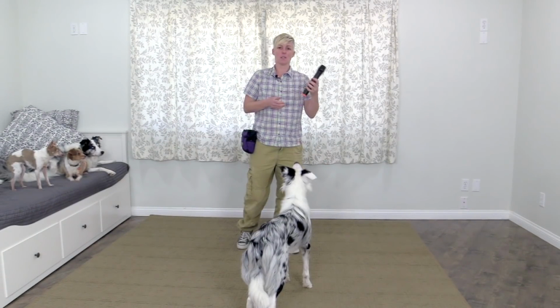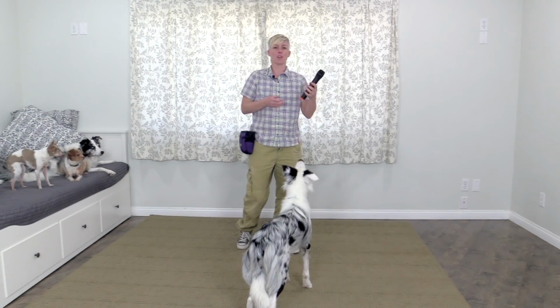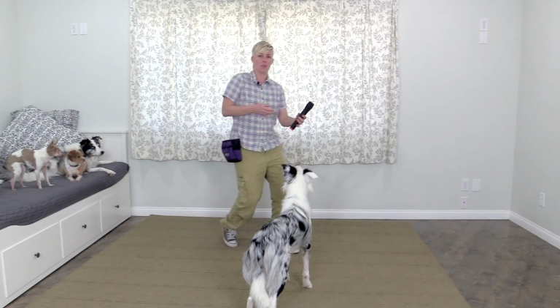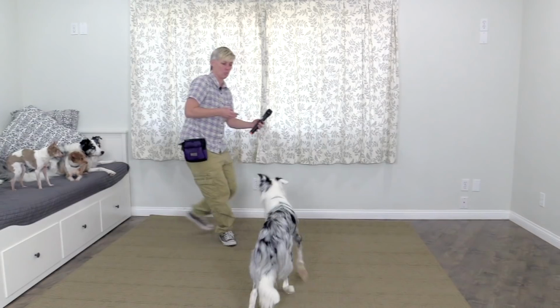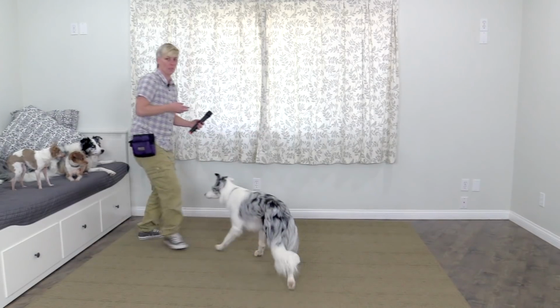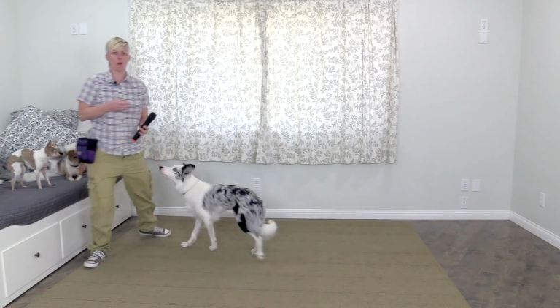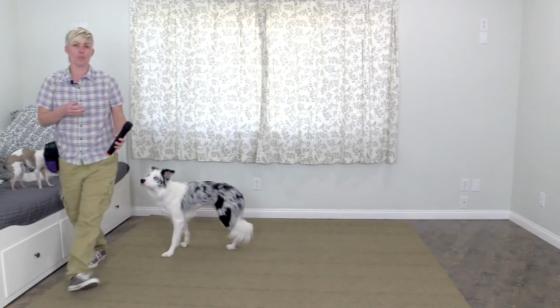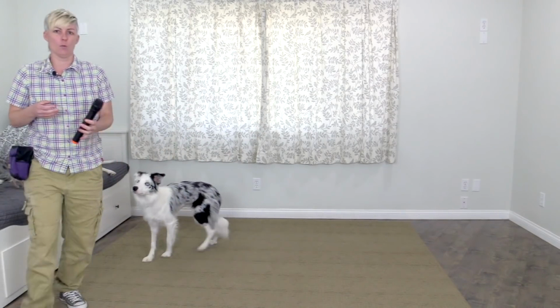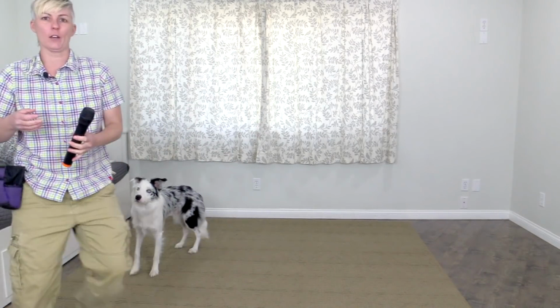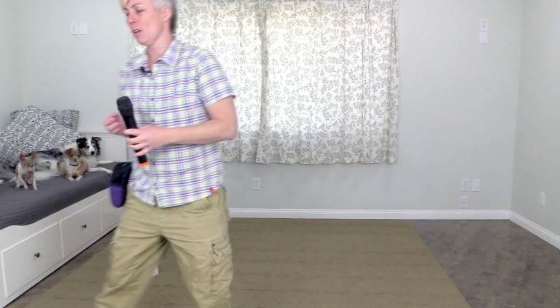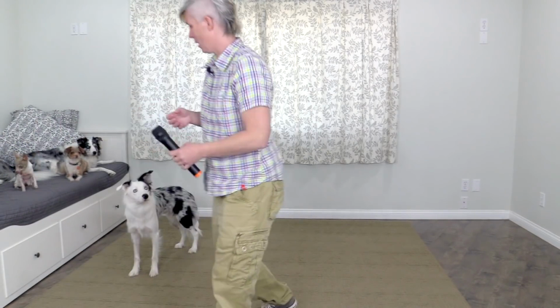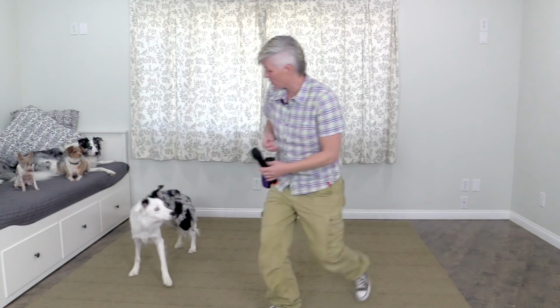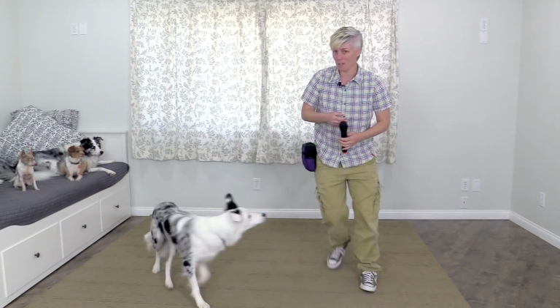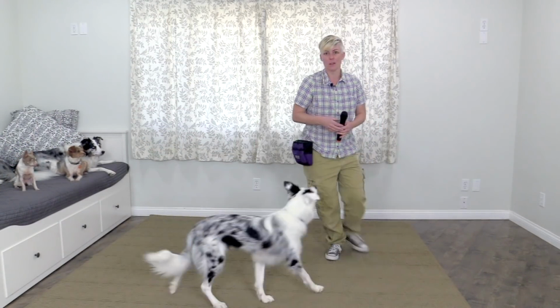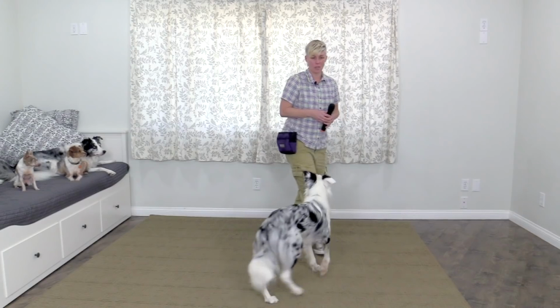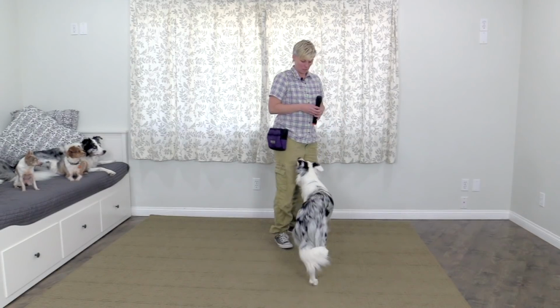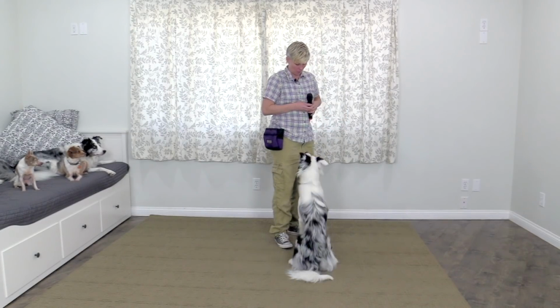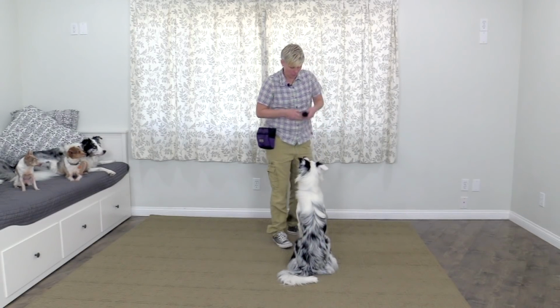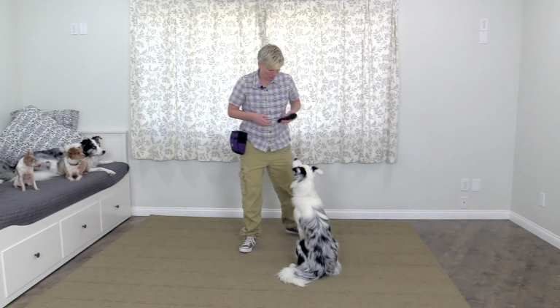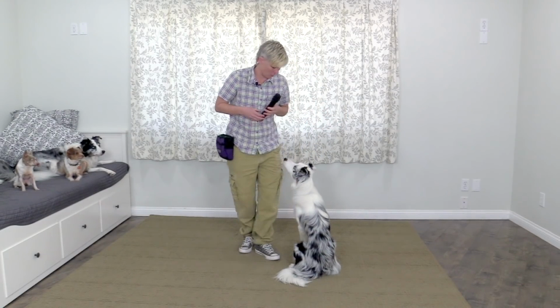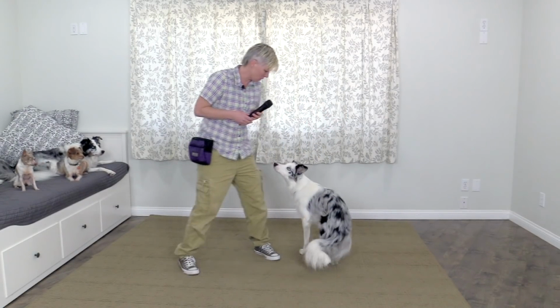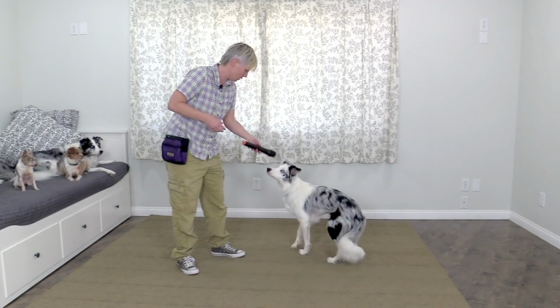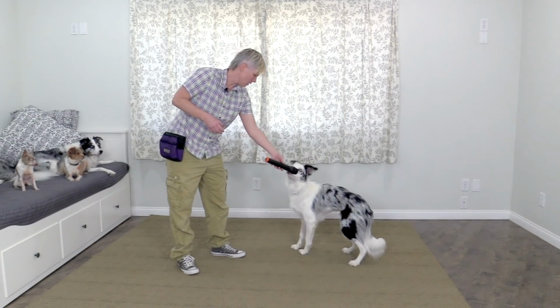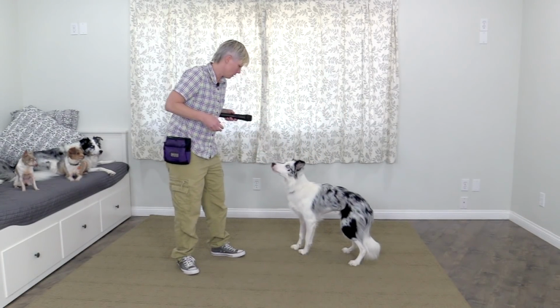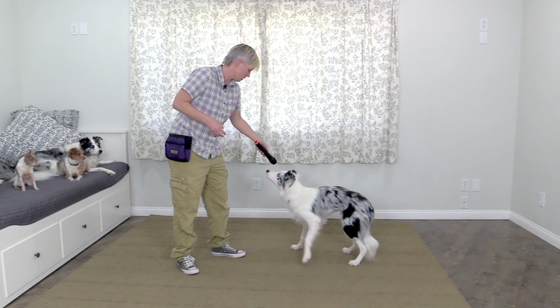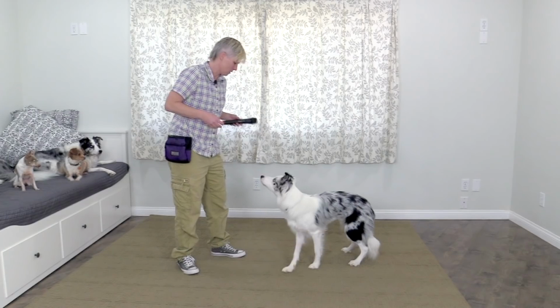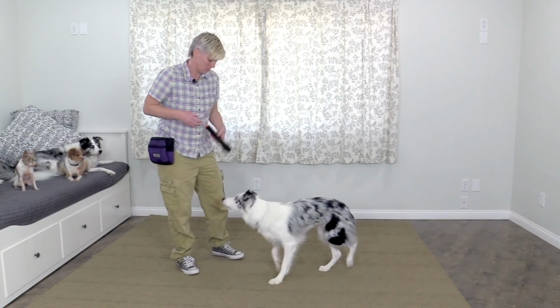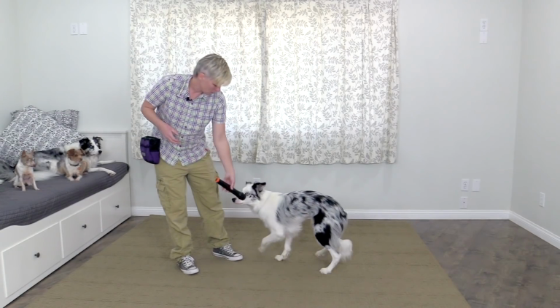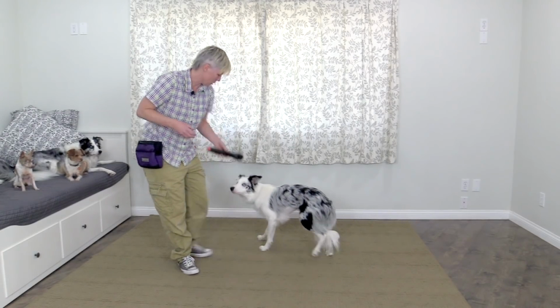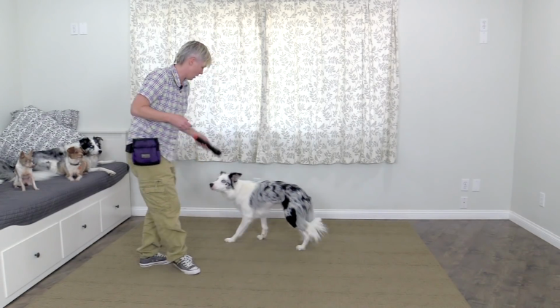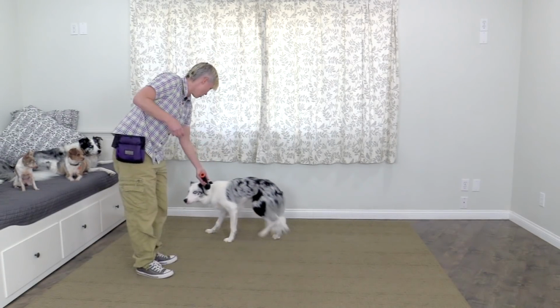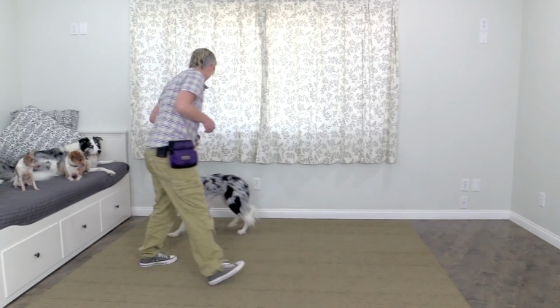This is a microphone, and as you can see if I walk away from Halo with the microphone, he follows me. But if I move the microphone towards him, he starts to have an aversion to it.